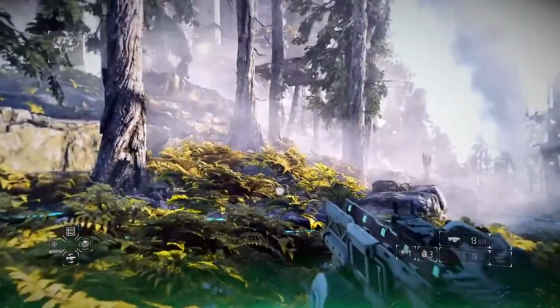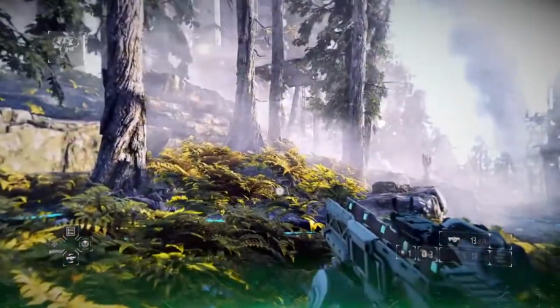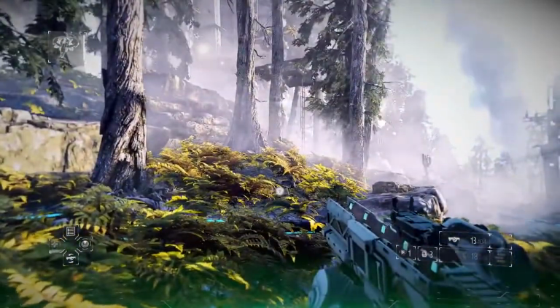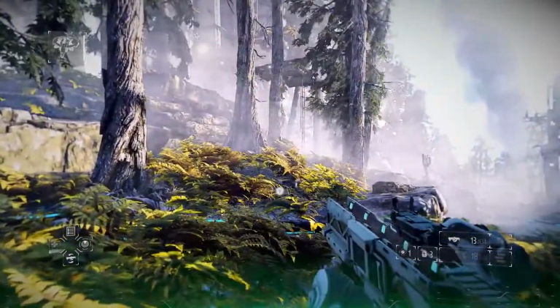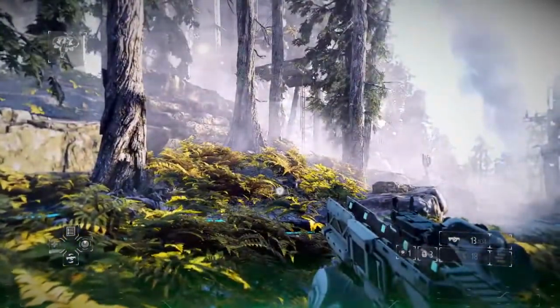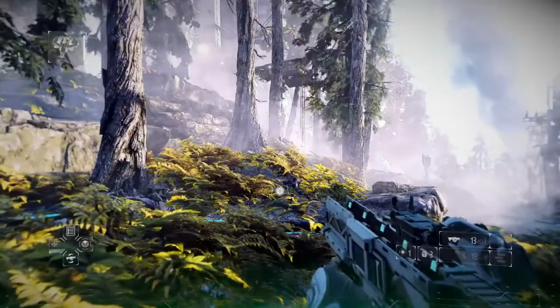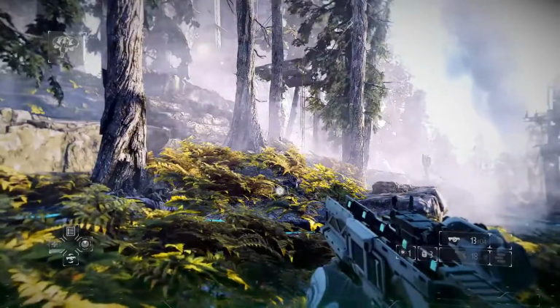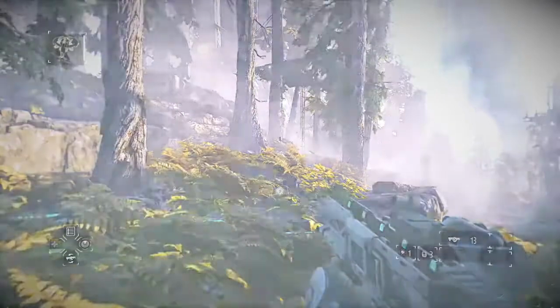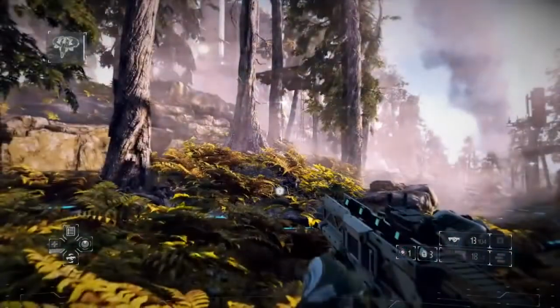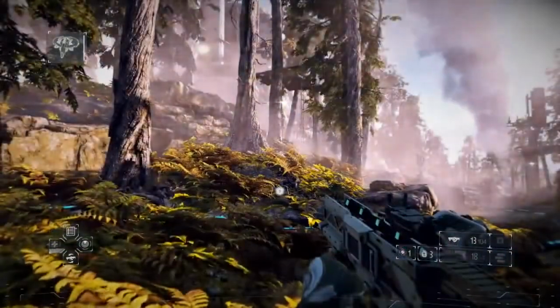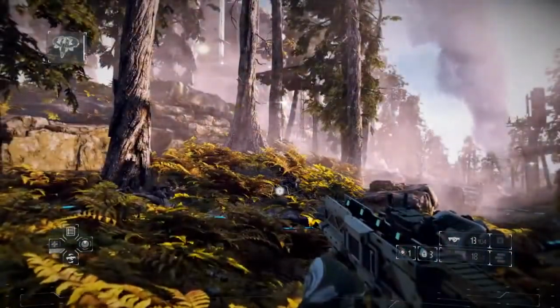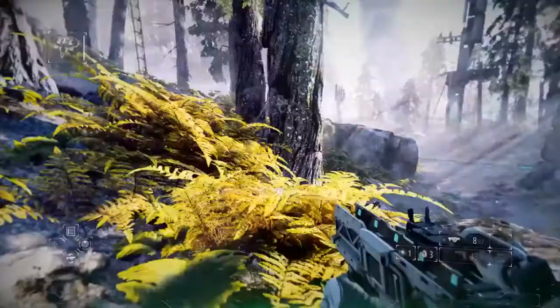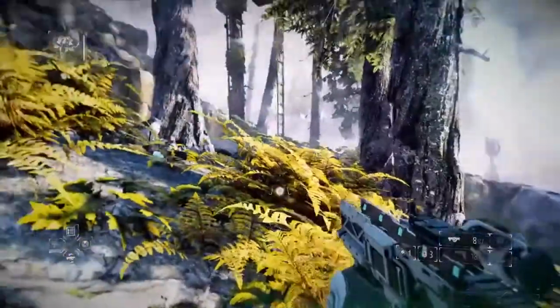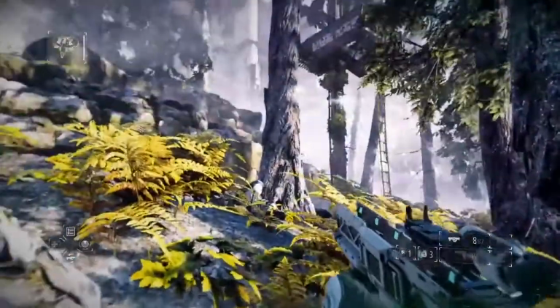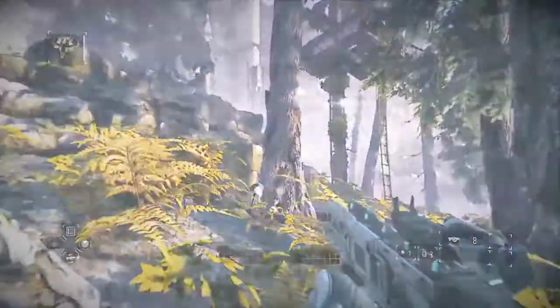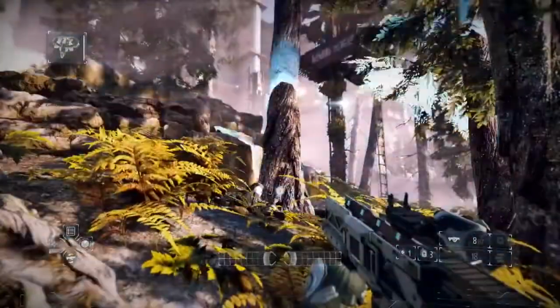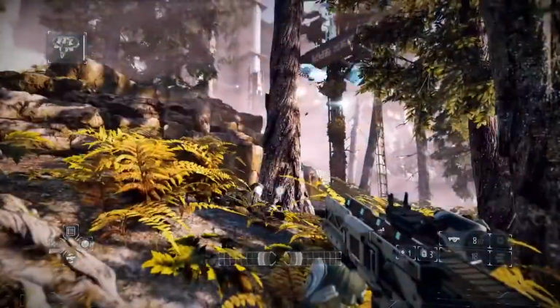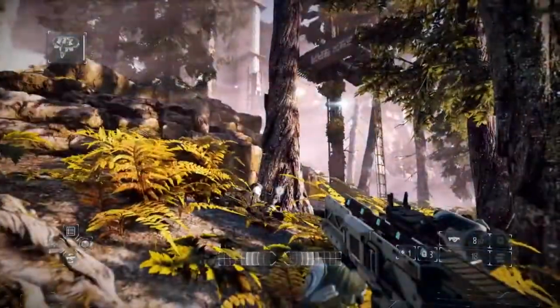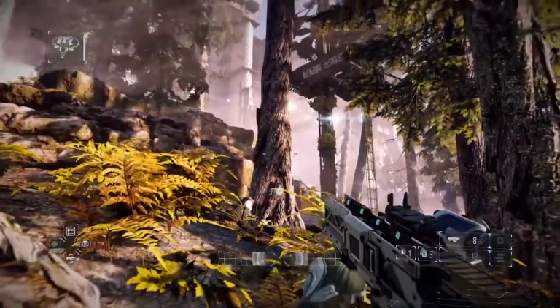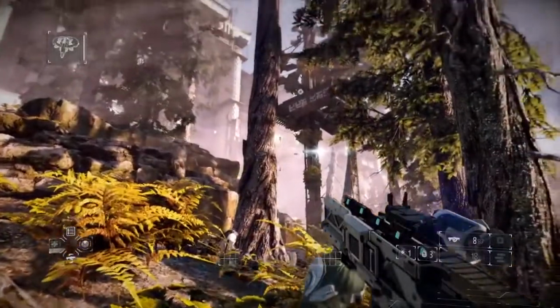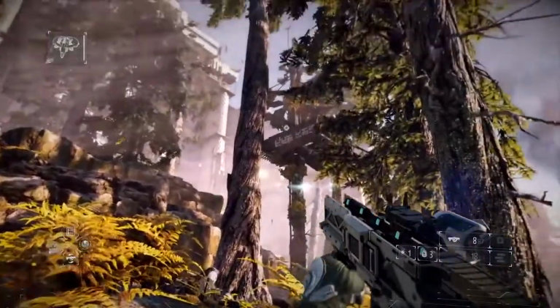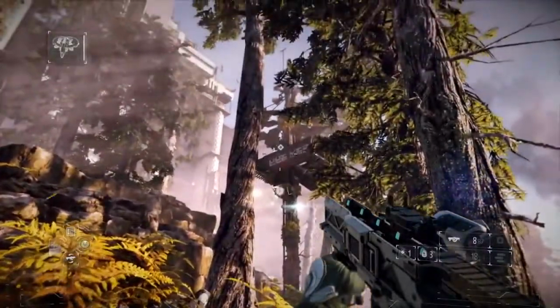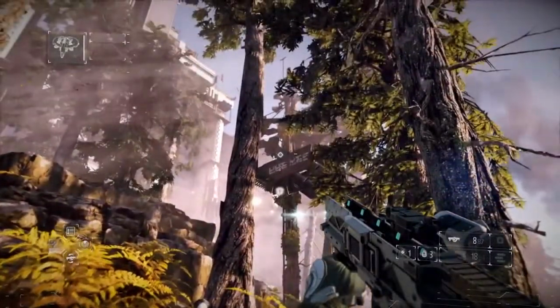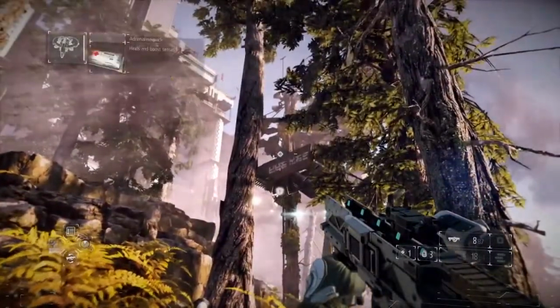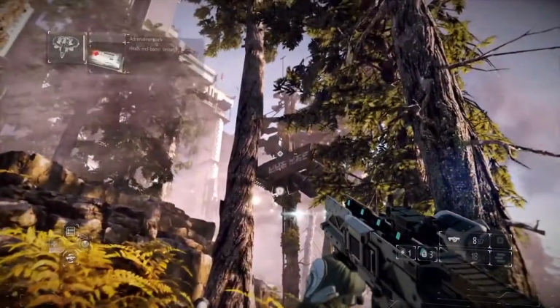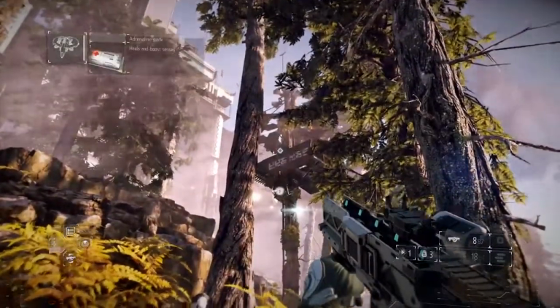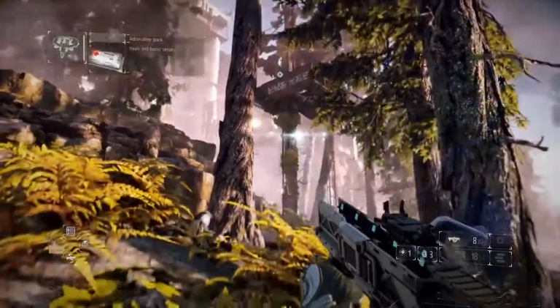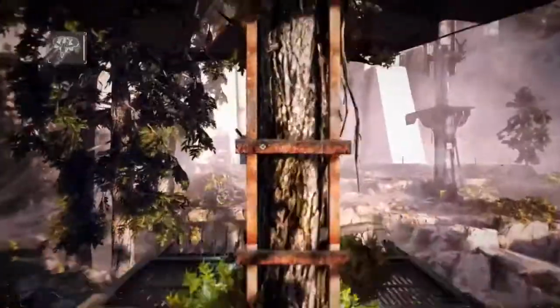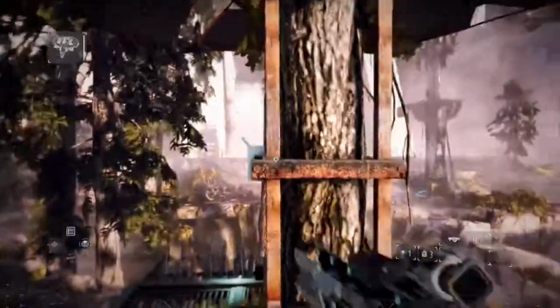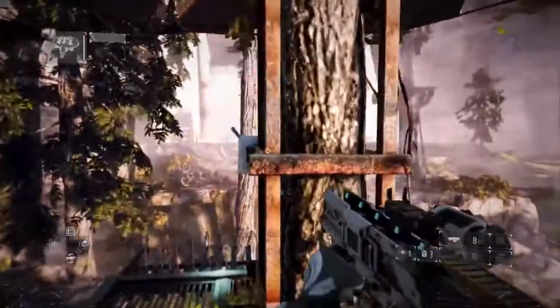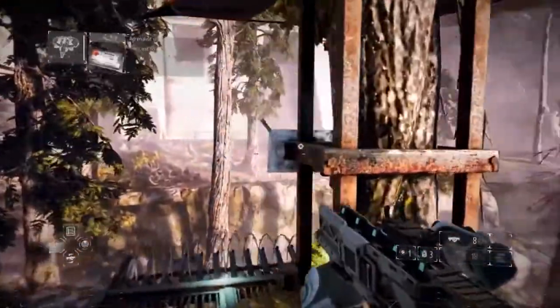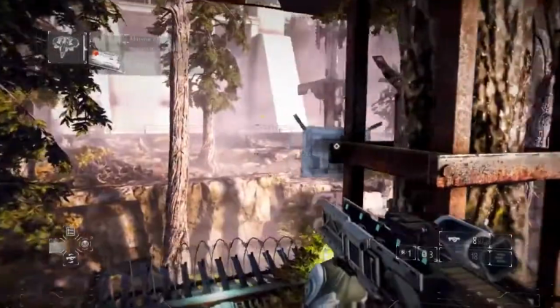During Adrenaline Mode, you can move in slow motion by aiming down the sights of your rifle. There are many Adrenaline Packs hidden in the environments of Killzone Shadowfall, but you can only carry a maximum of two at a time.